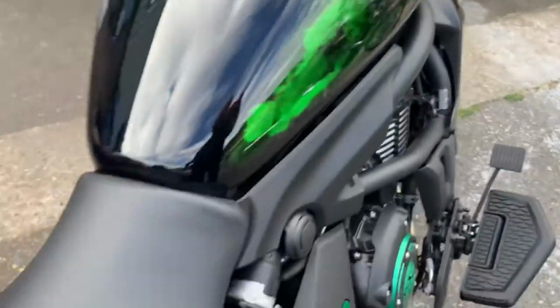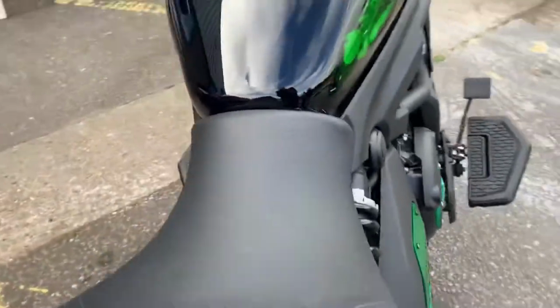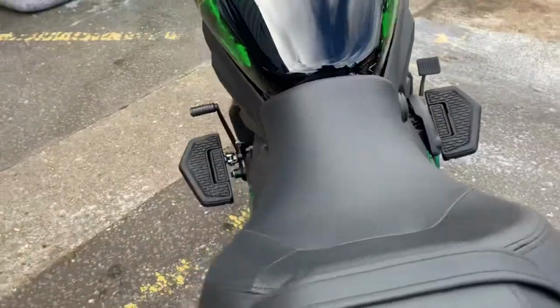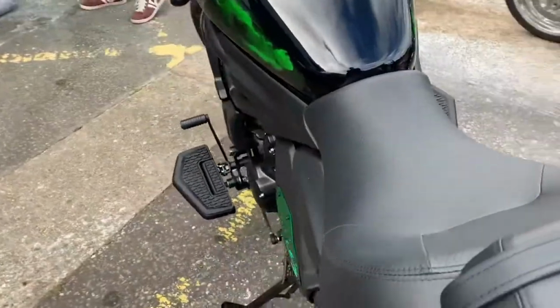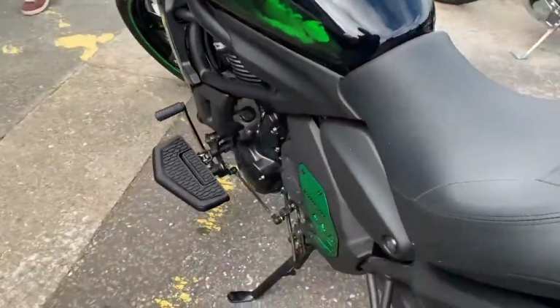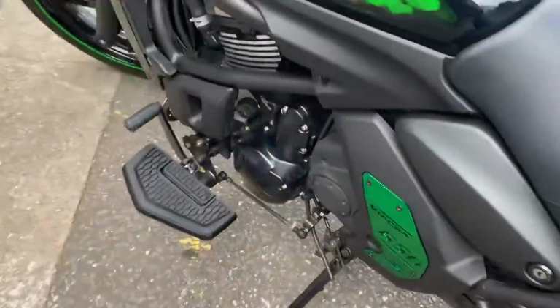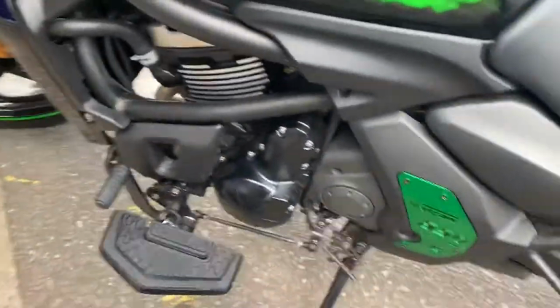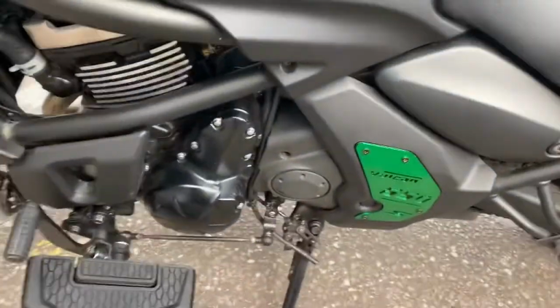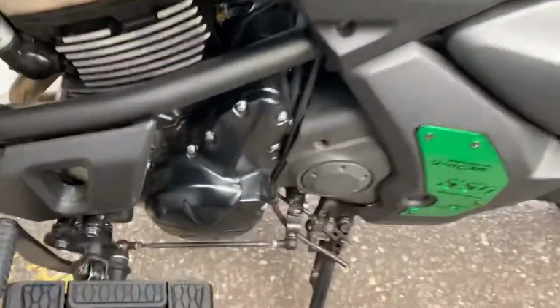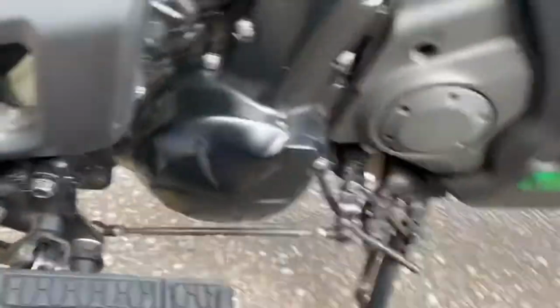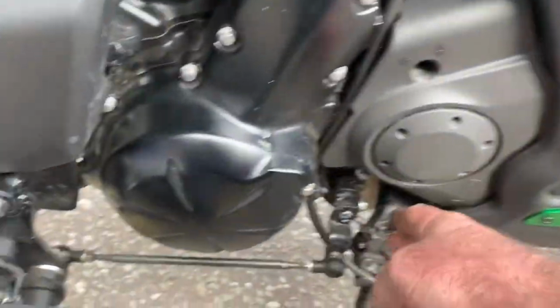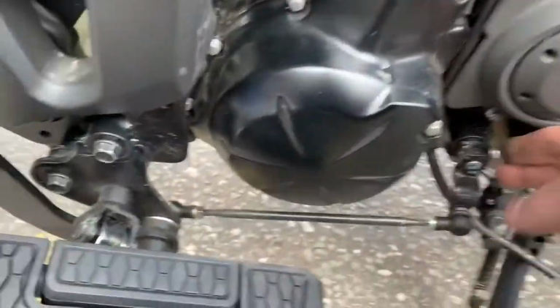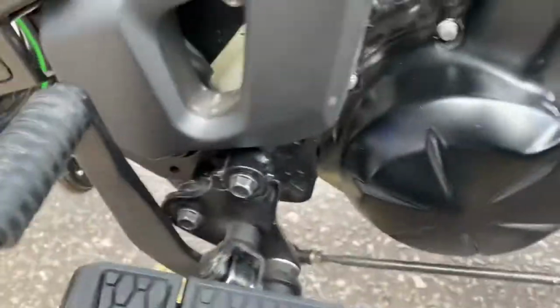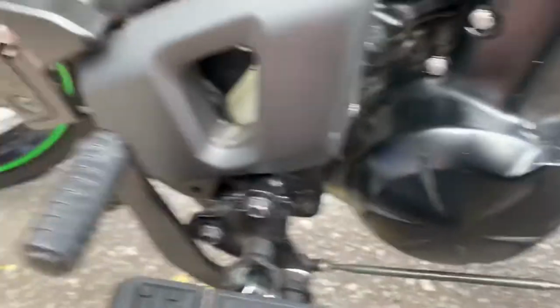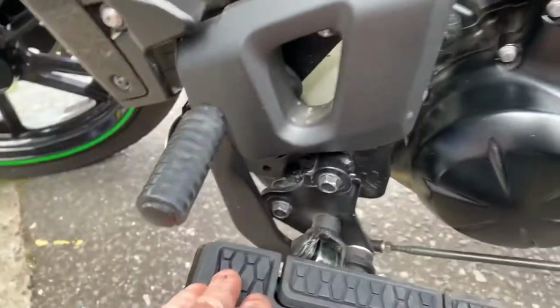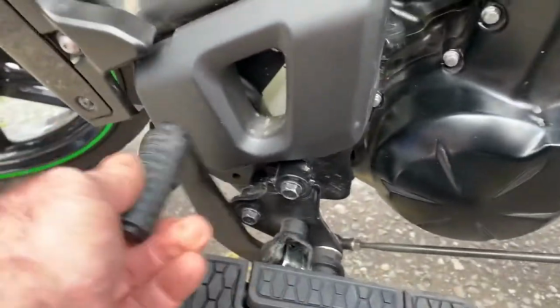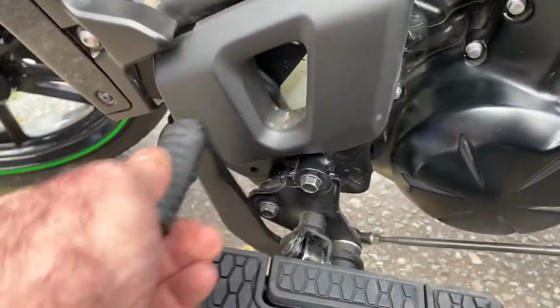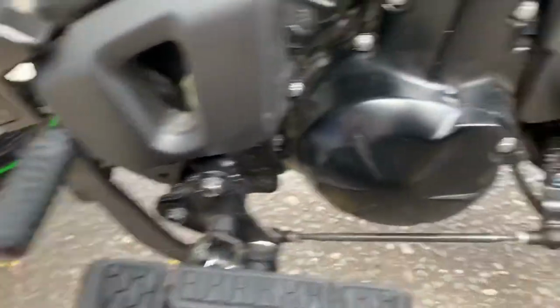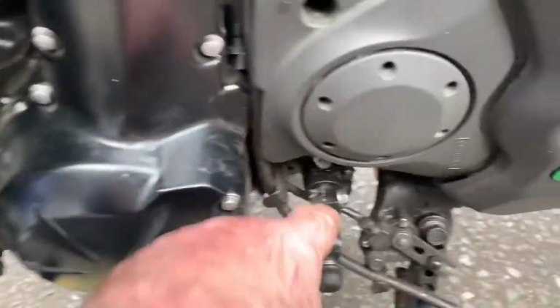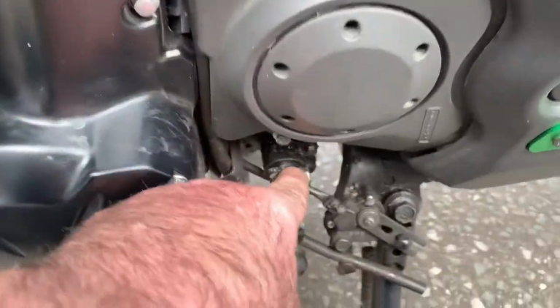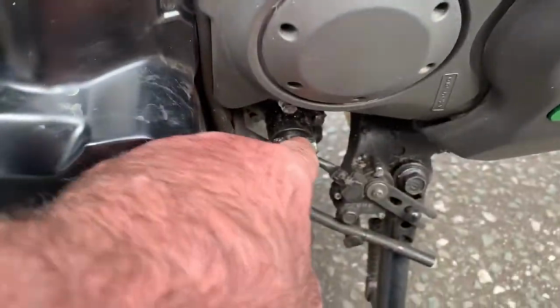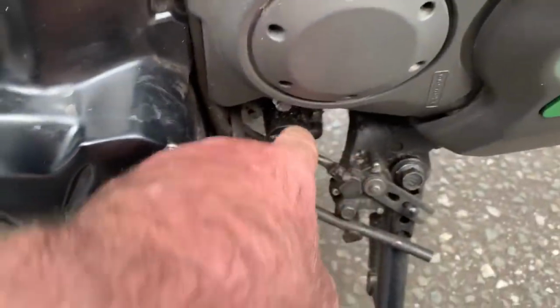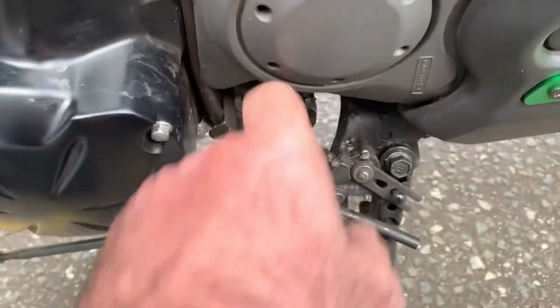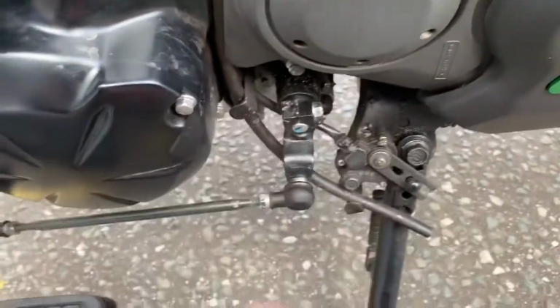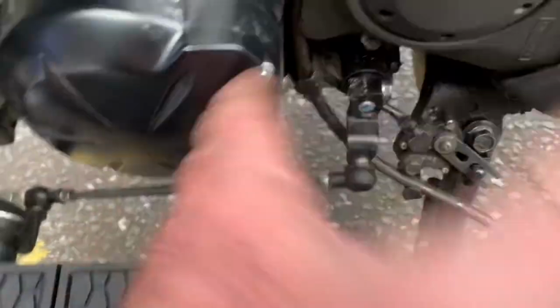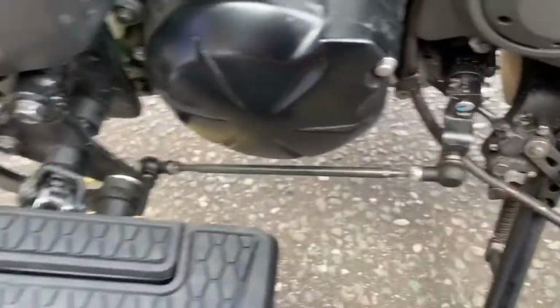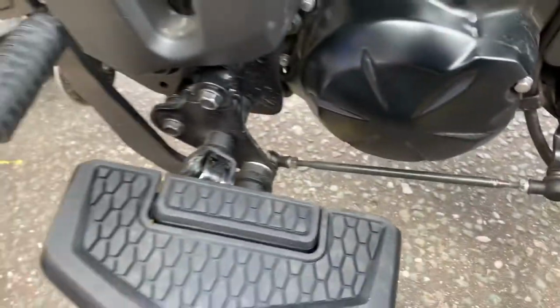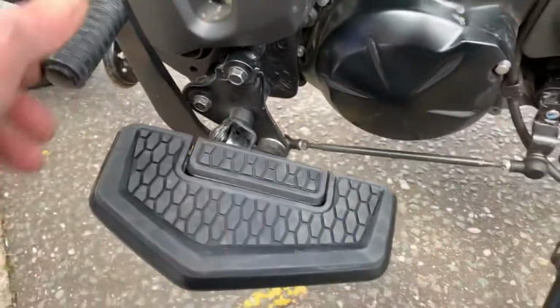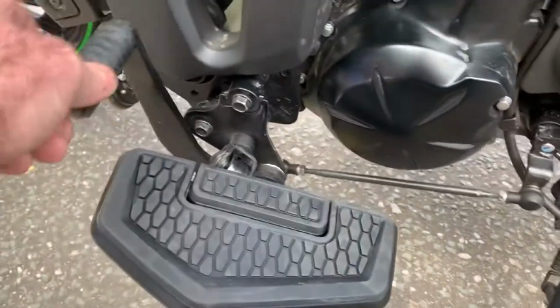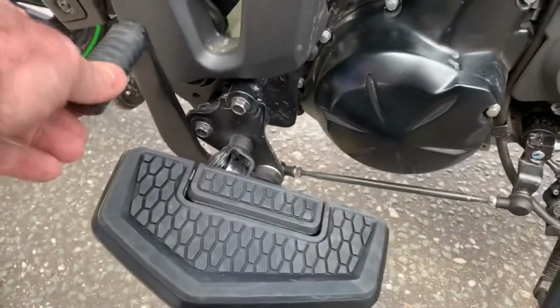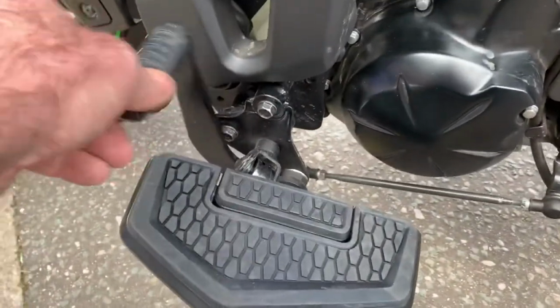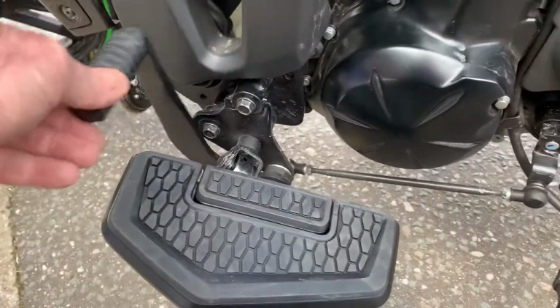And the gear lever here — we've just moved it around on the linkage to give him a lot more room so he can get his foot underneath it. Easy to move, just undo that bolt. Obviously you can change your bell crank angle, but it all works perfectly.